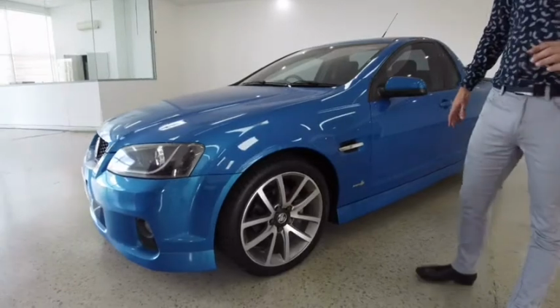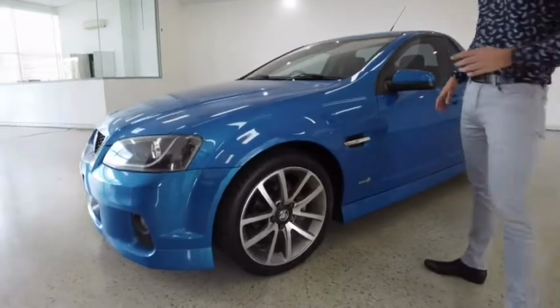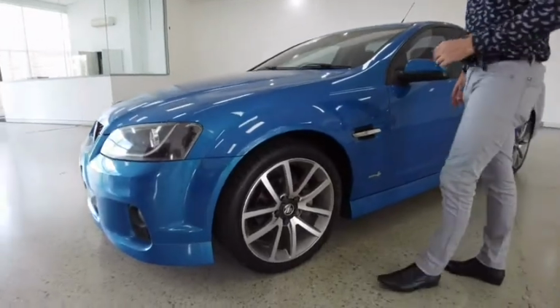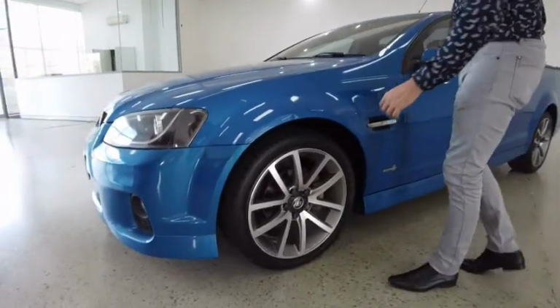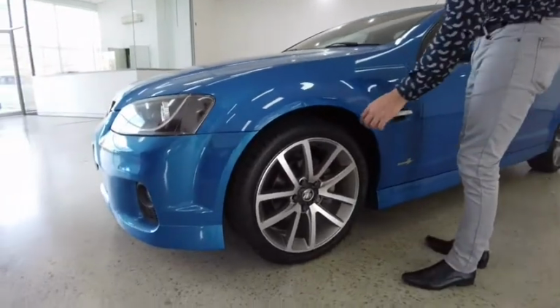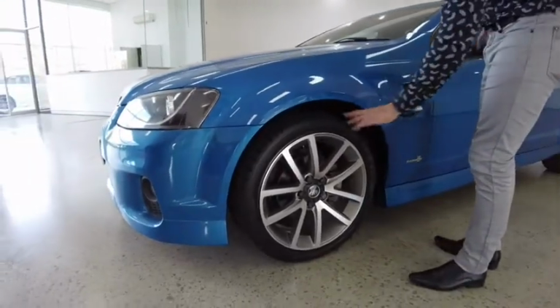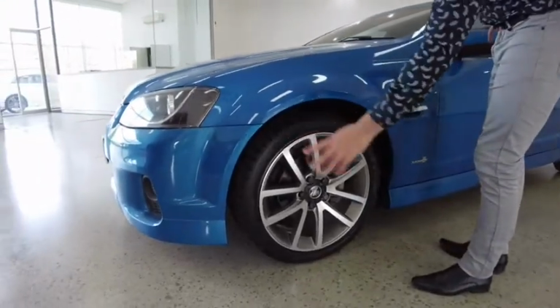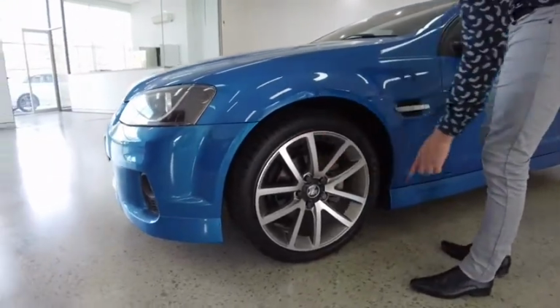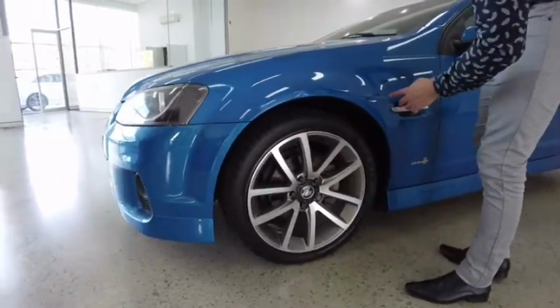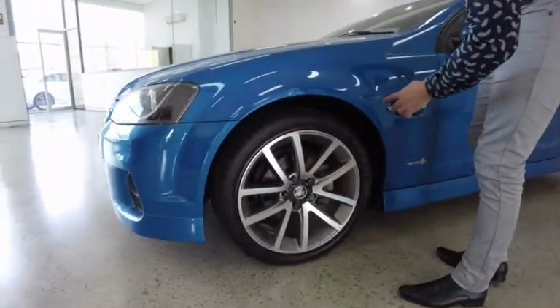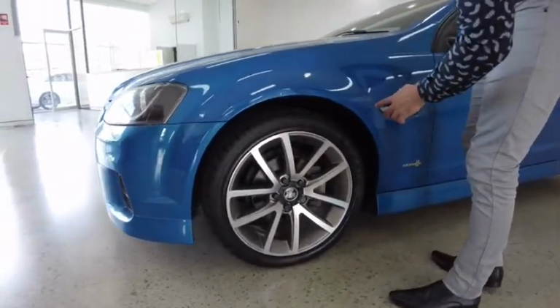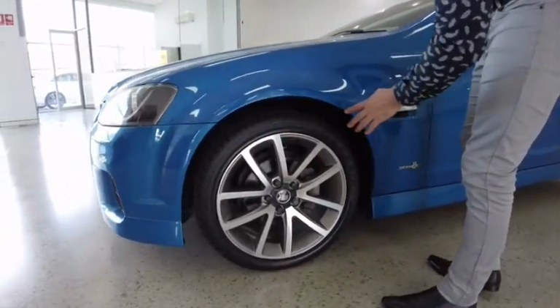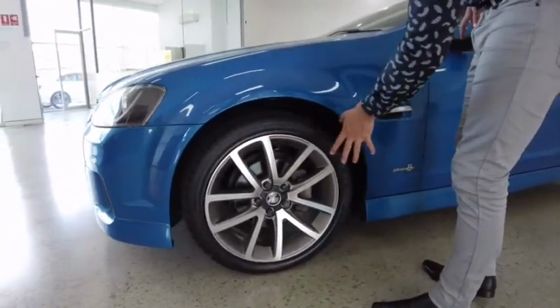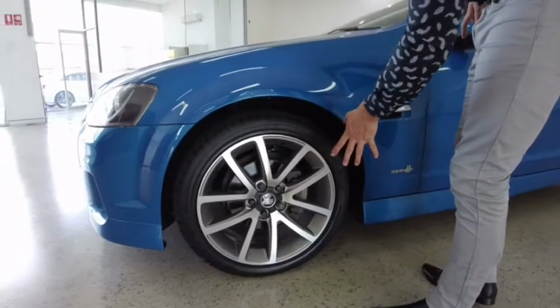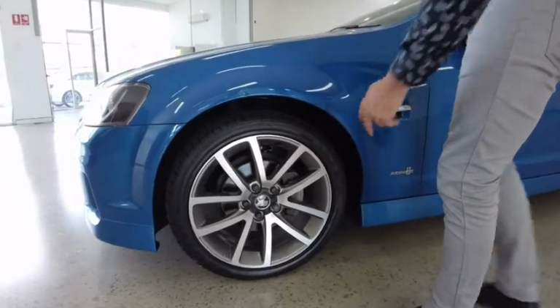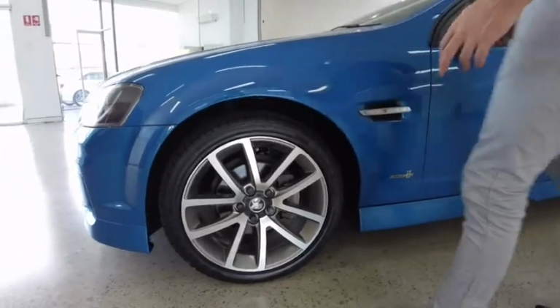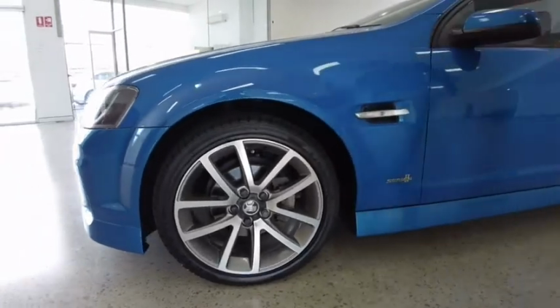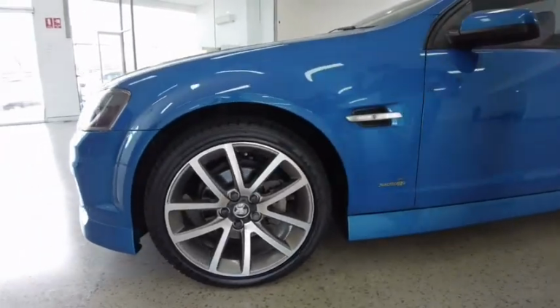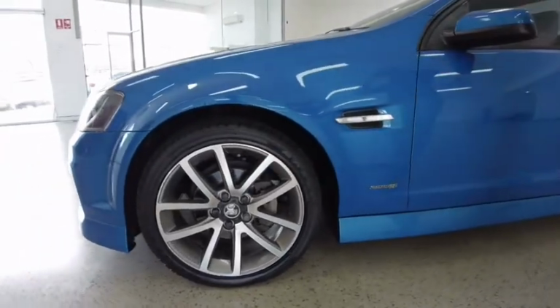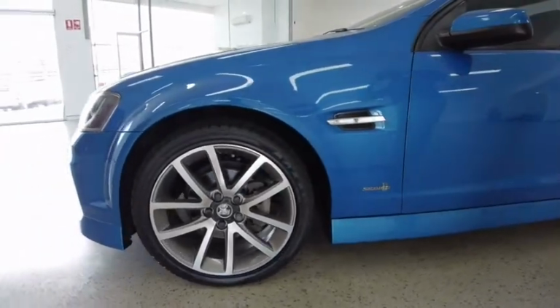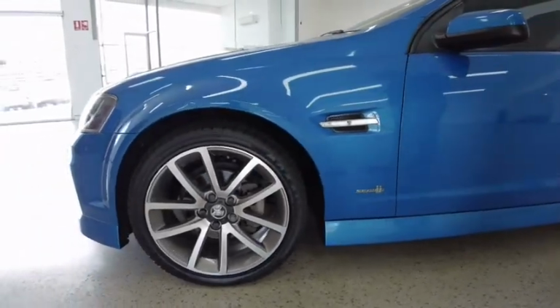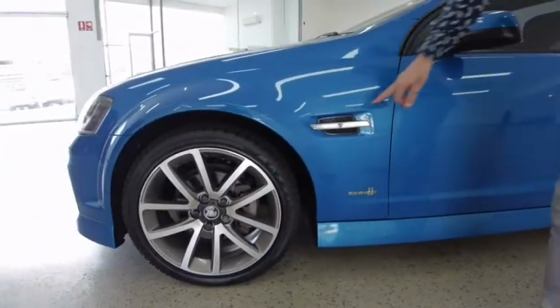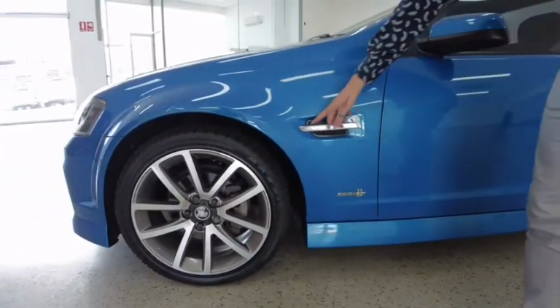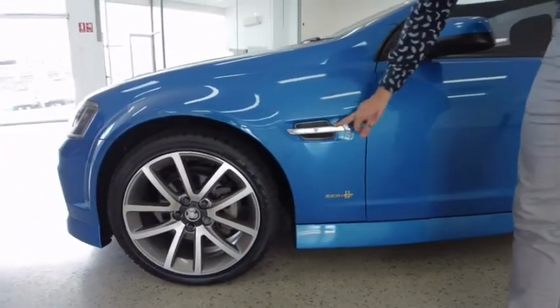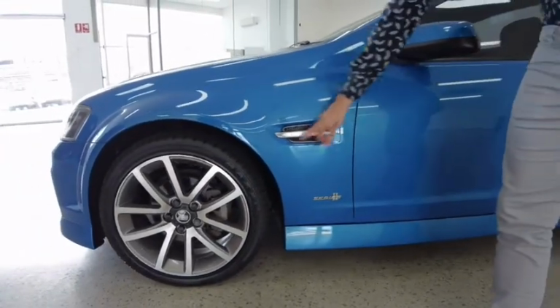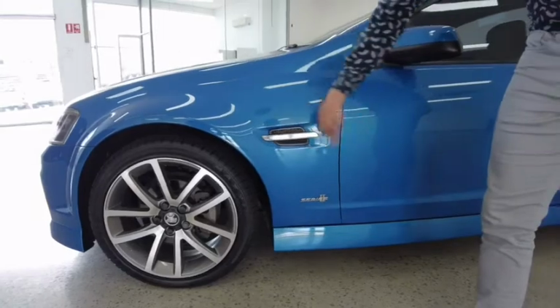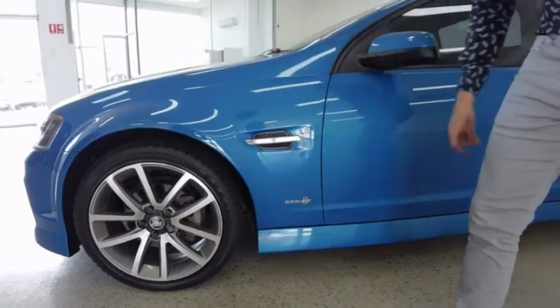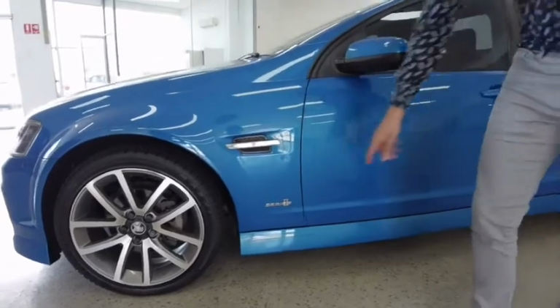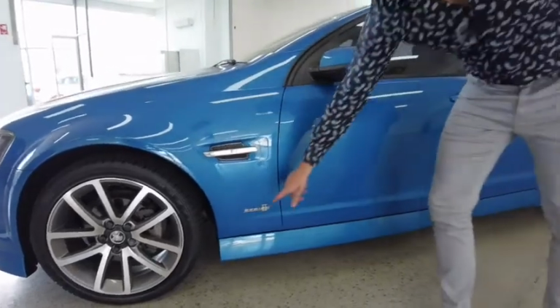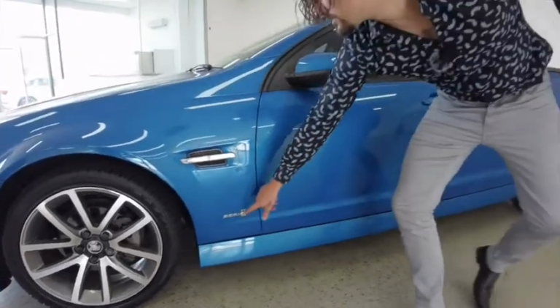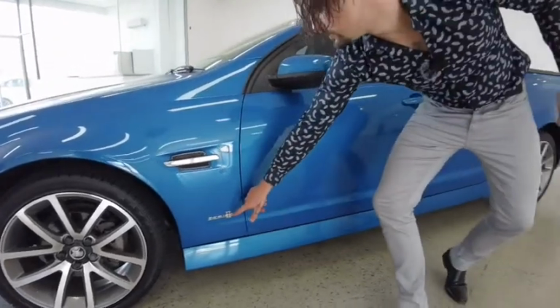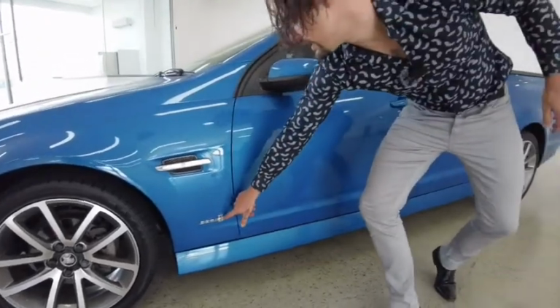Continuing along to the left hand side — check out these wheels, they're absolutely massive, the rims are looking incredible, tyres in great condition. We've got a side indicator light here and our Series 2 badge.